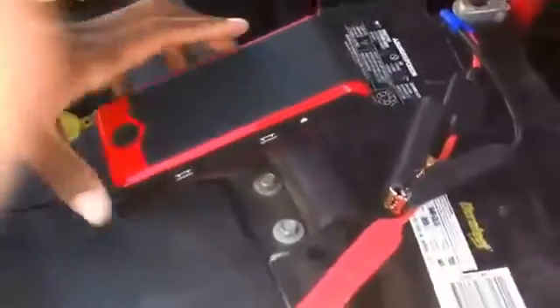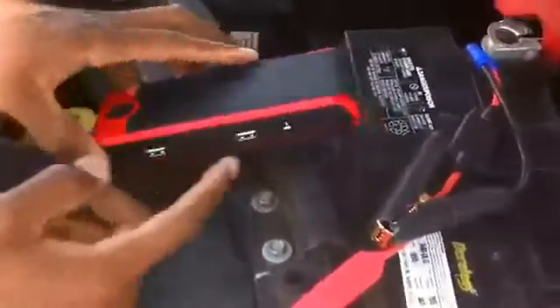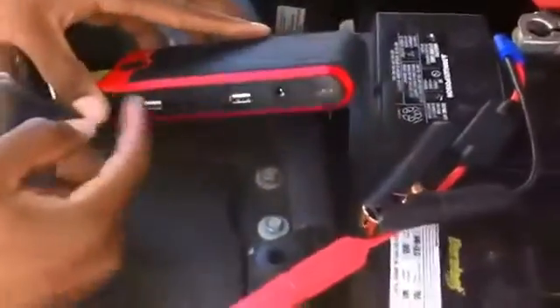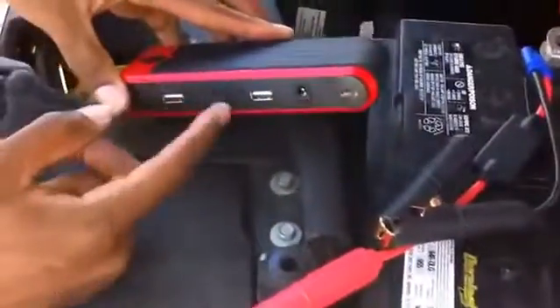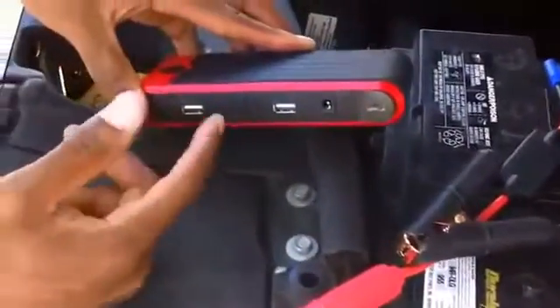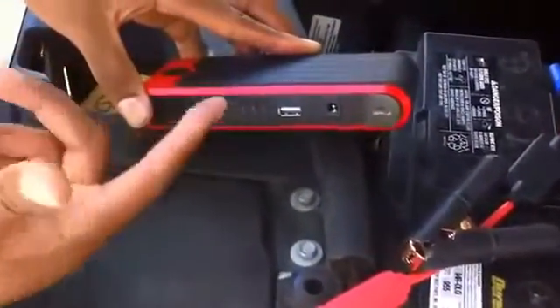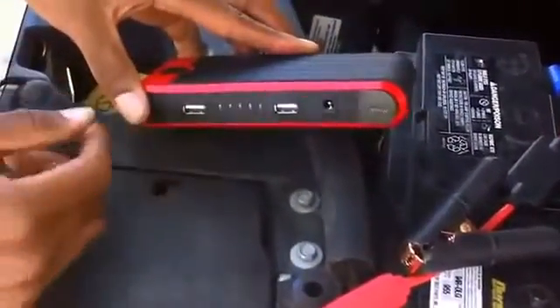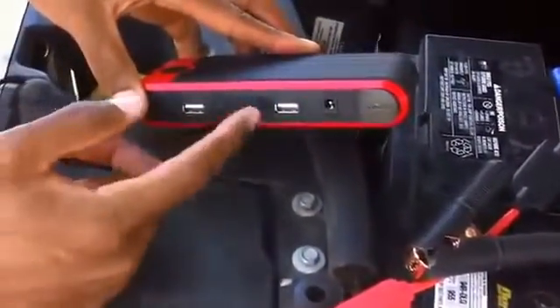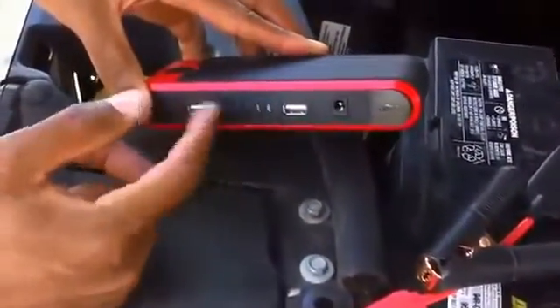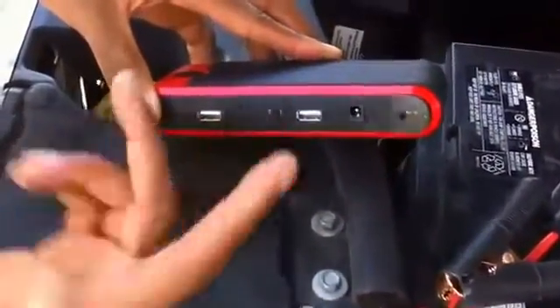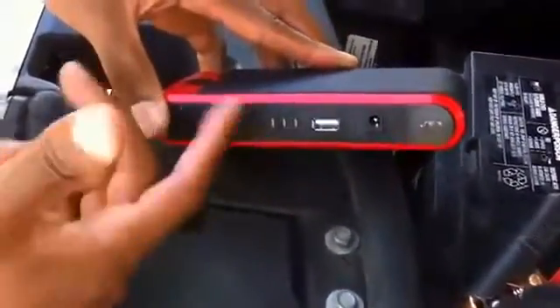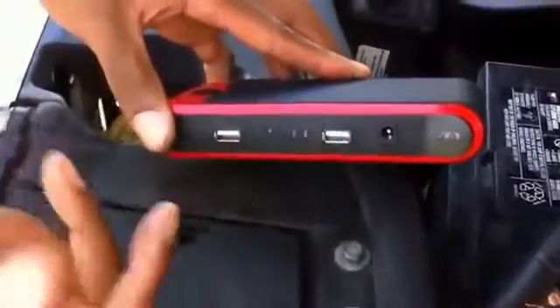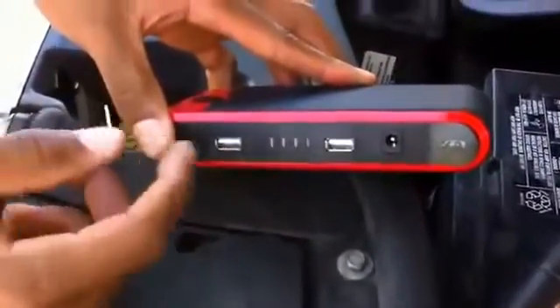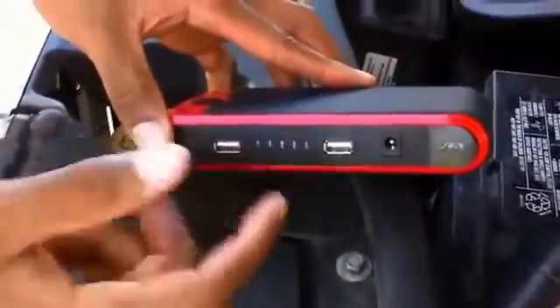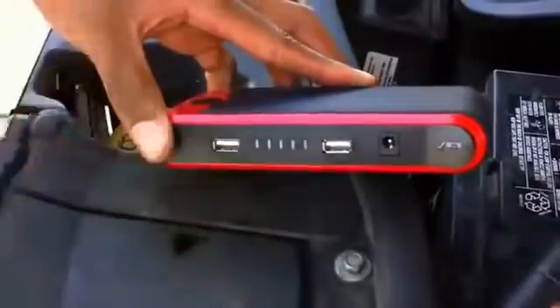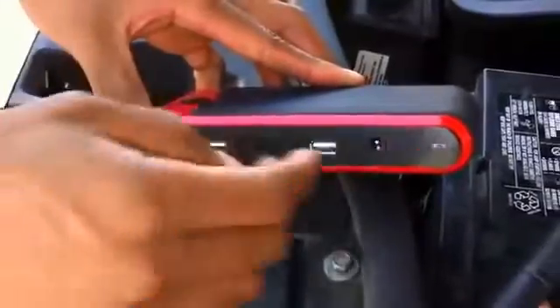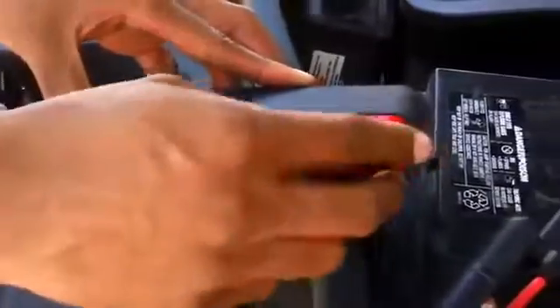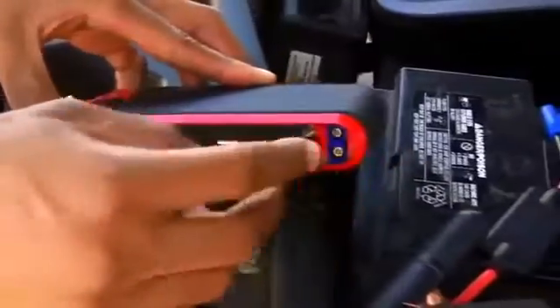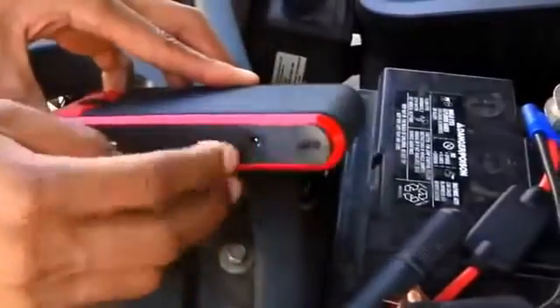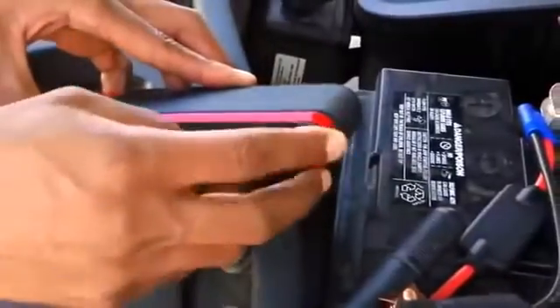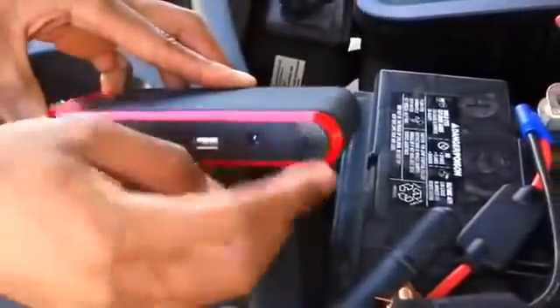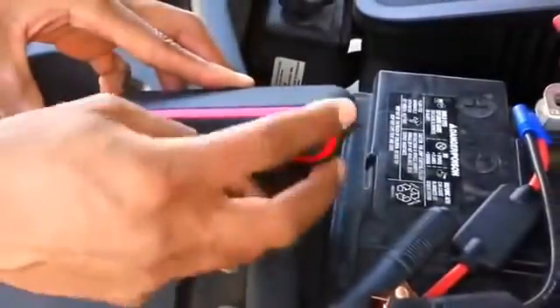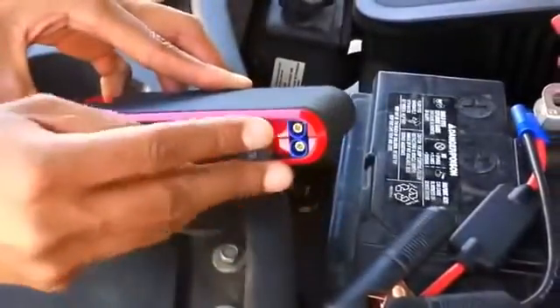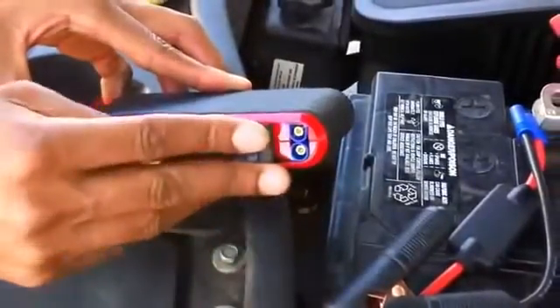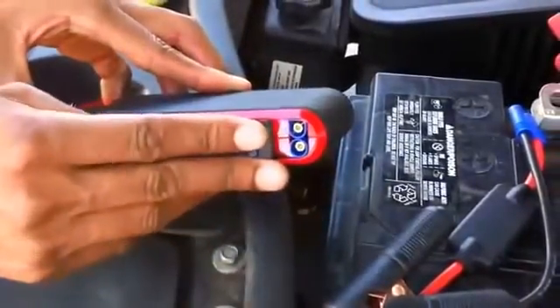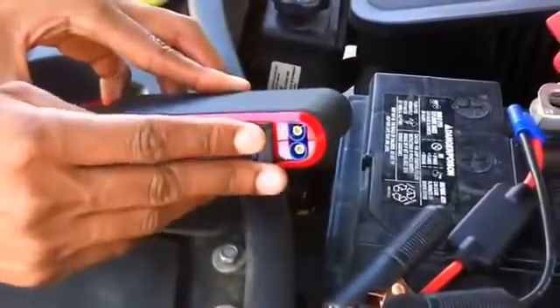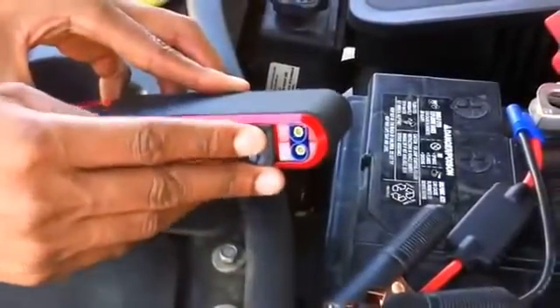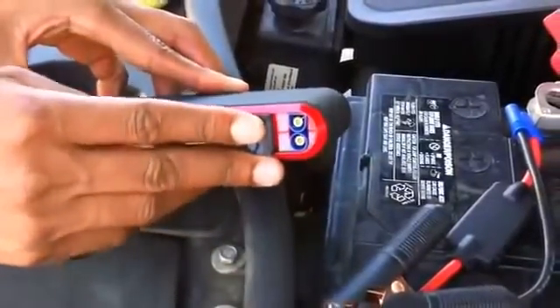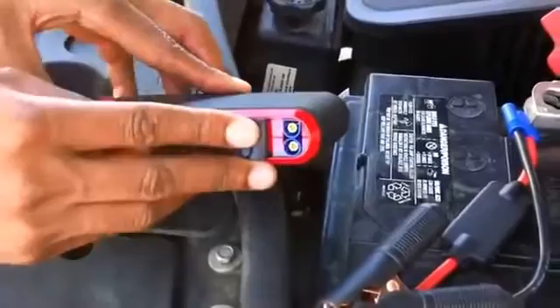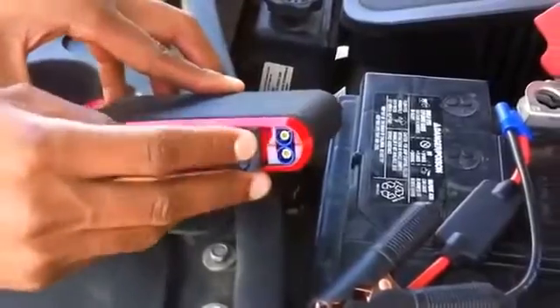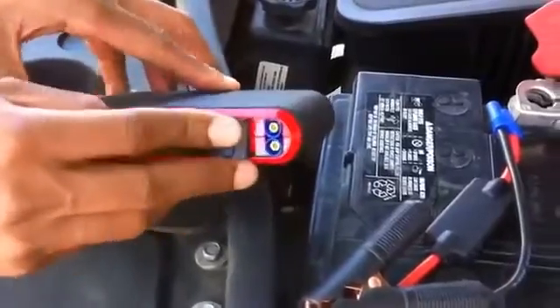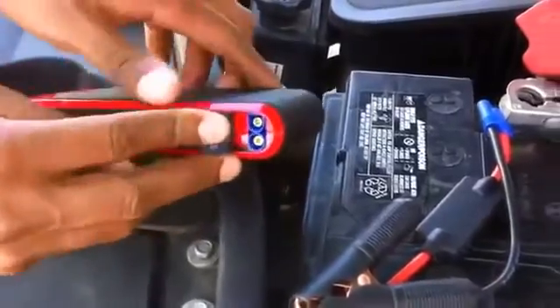You'll have indicator lights on the side. You need to make sure you have at least two to three indicator lights lit — that's going to let you know you have enough power. Right here on the side, under this flap, is where the jumper cable attachment connects.